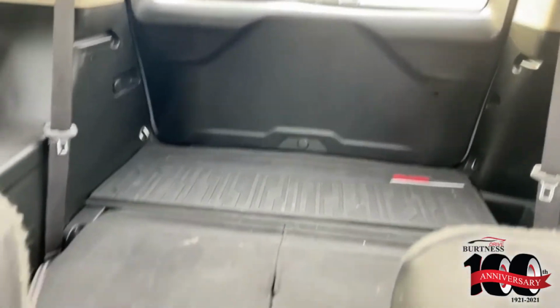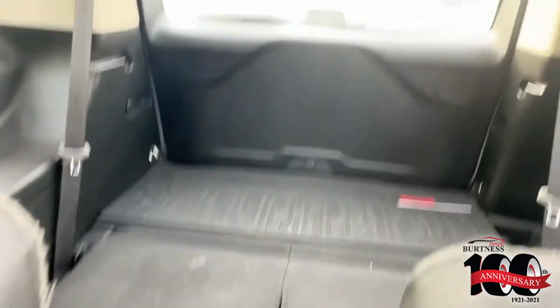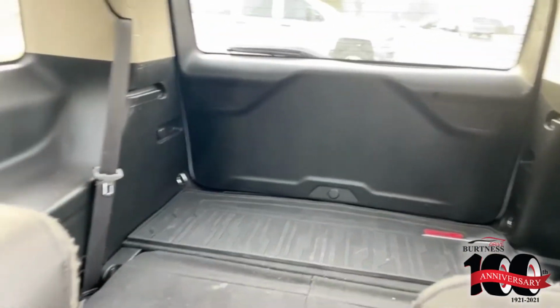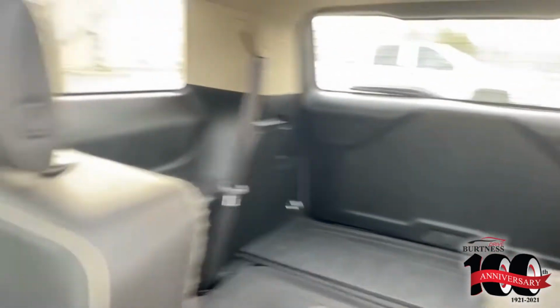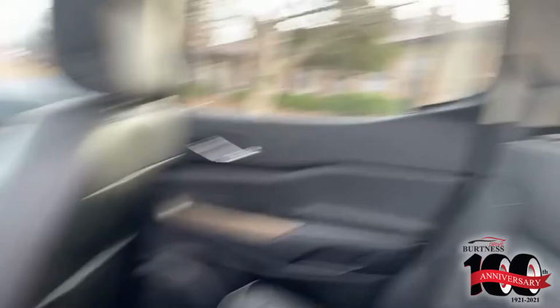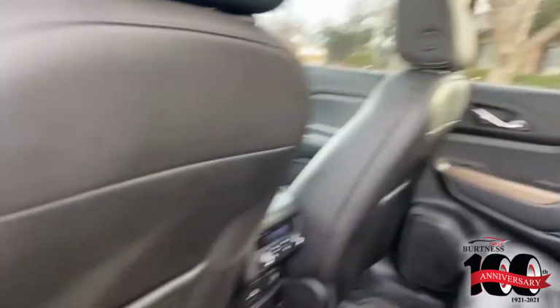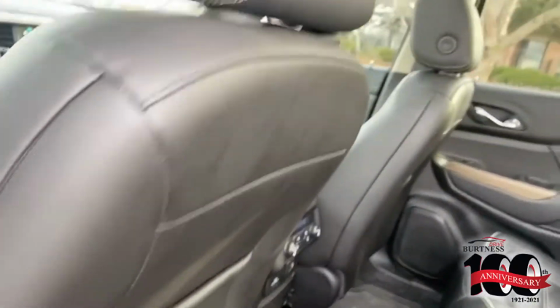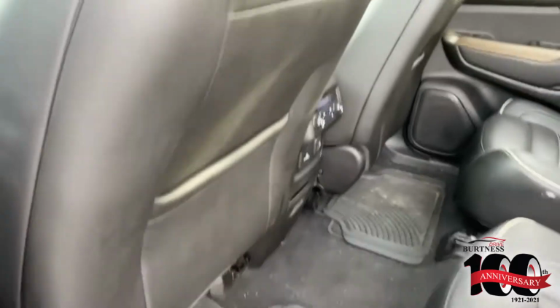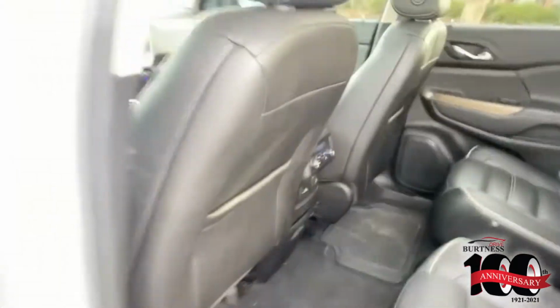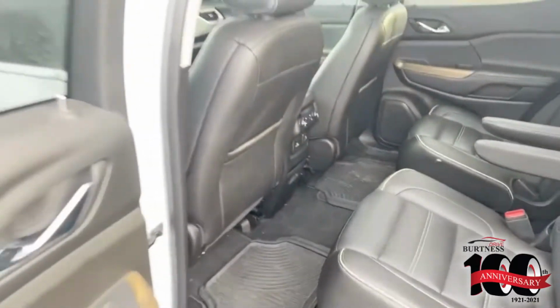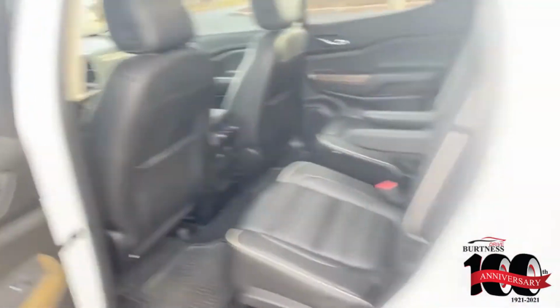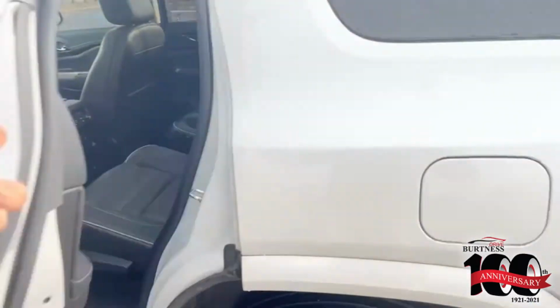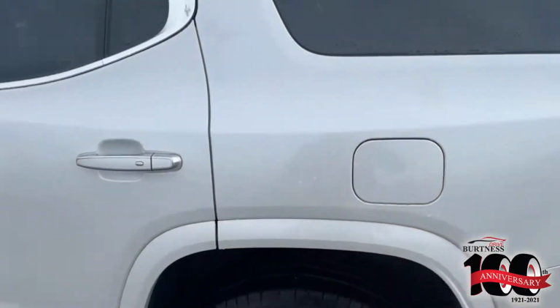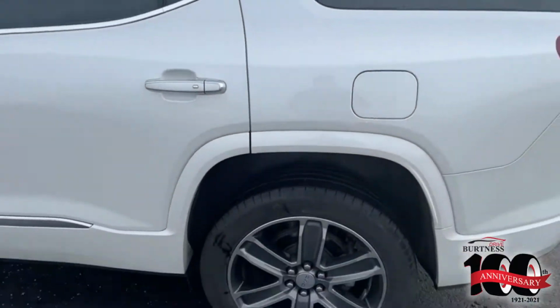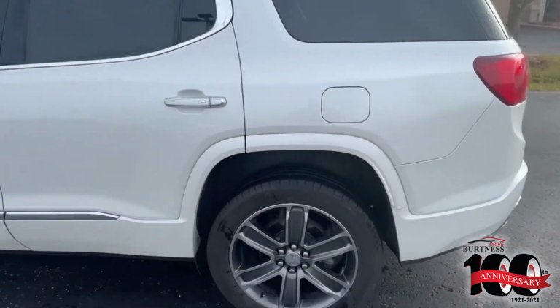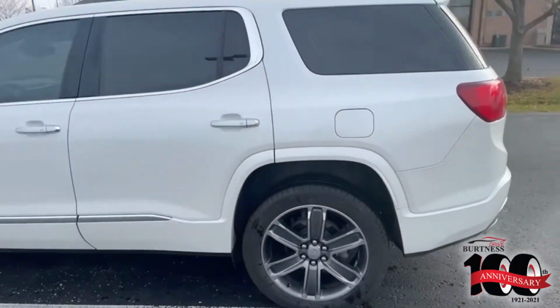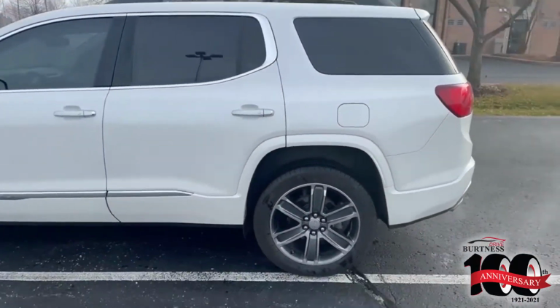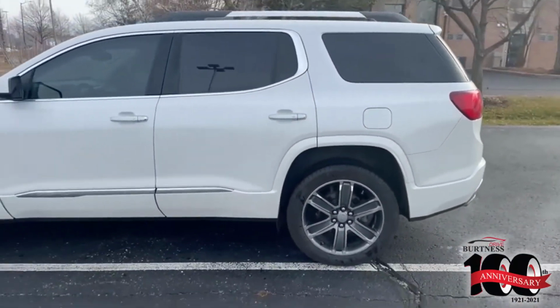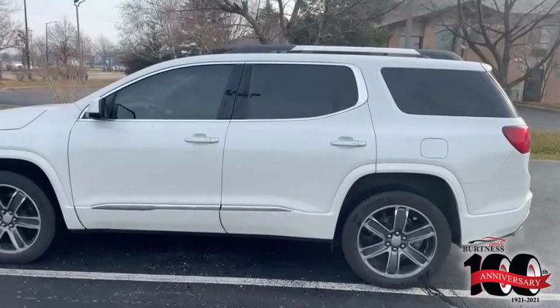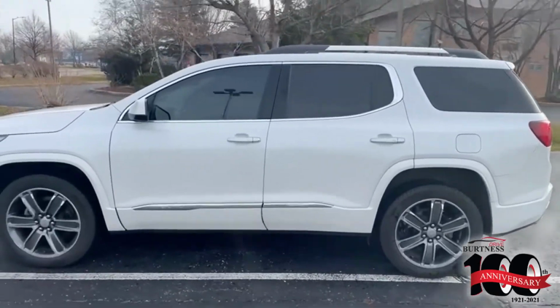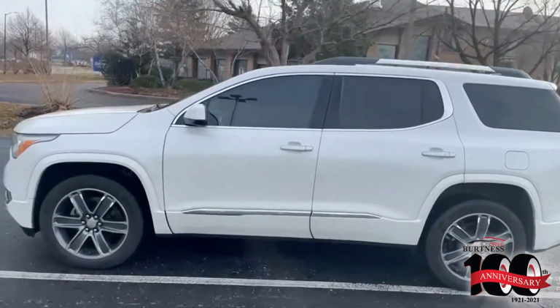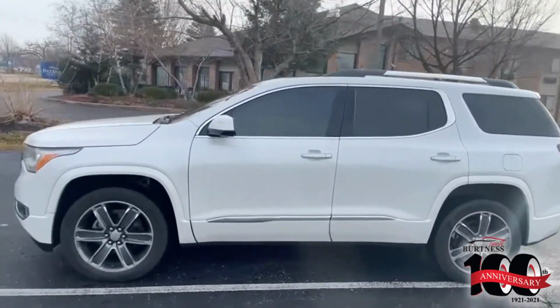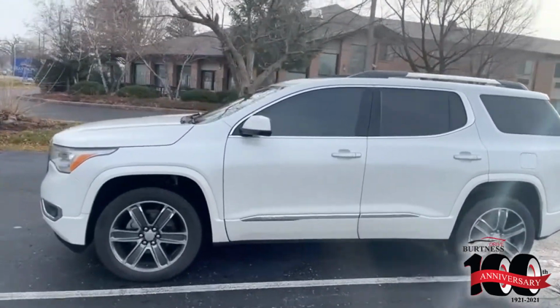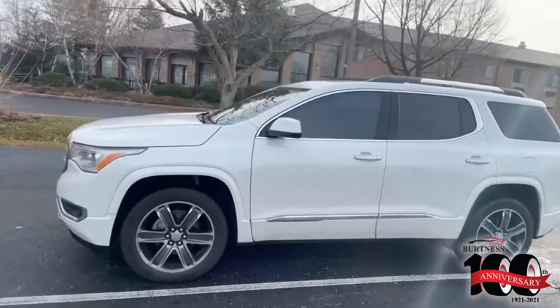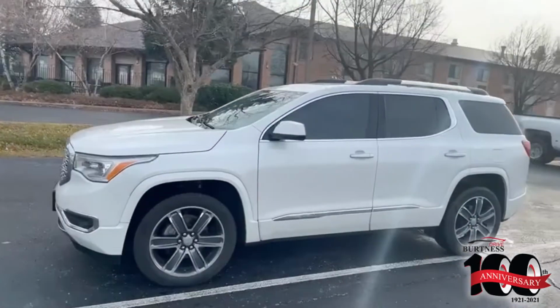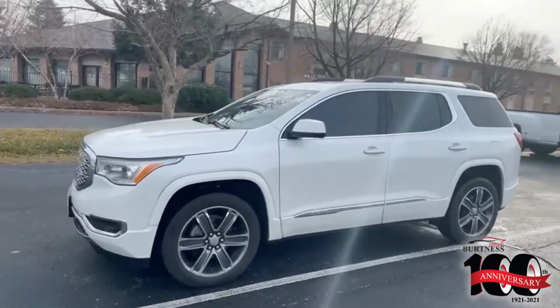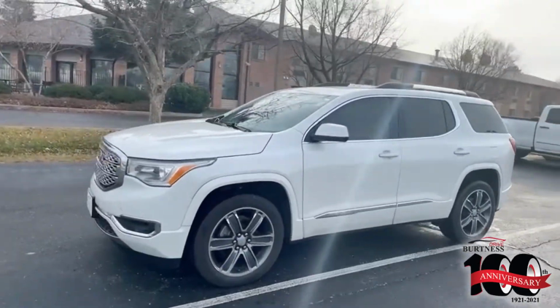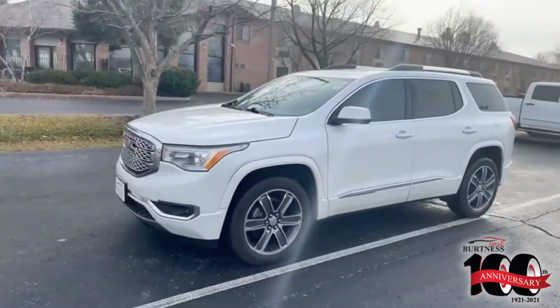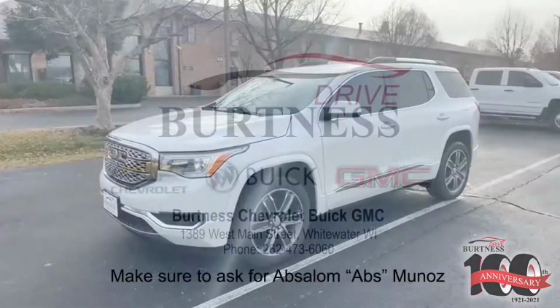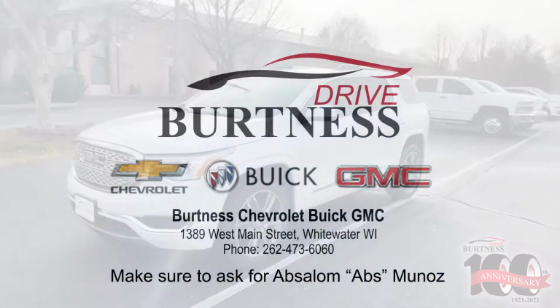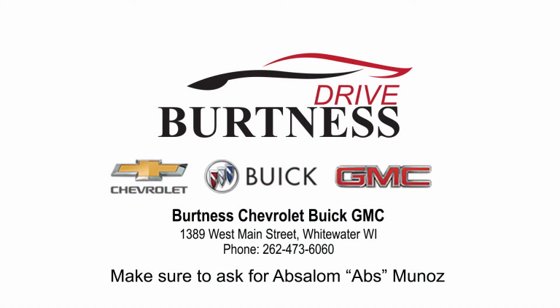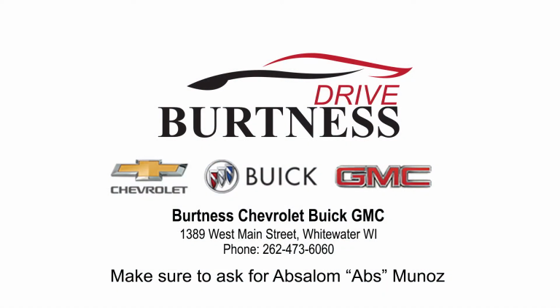And look at all that cargo space back there. These have the GMC all-weather floor liners all the way throughout. This will not last long — Diana, please give me a shout, phone number is 262-473-6060. This thing is gorgeous, thank you.